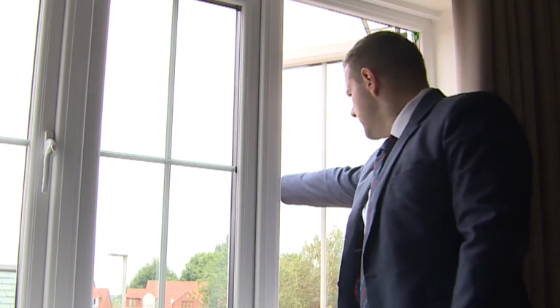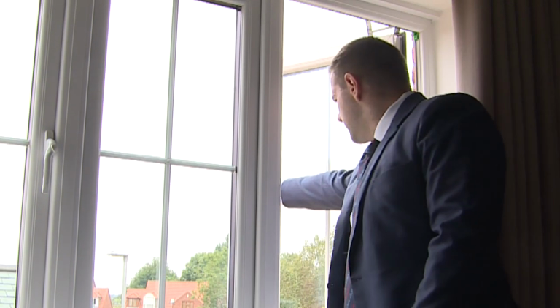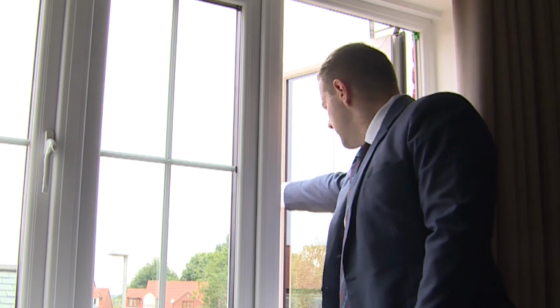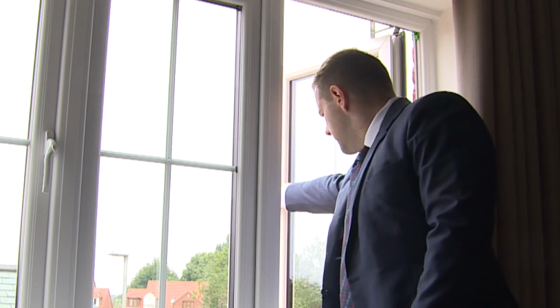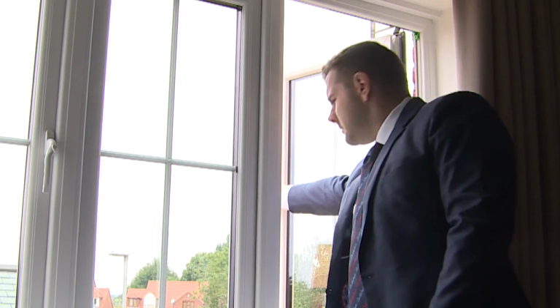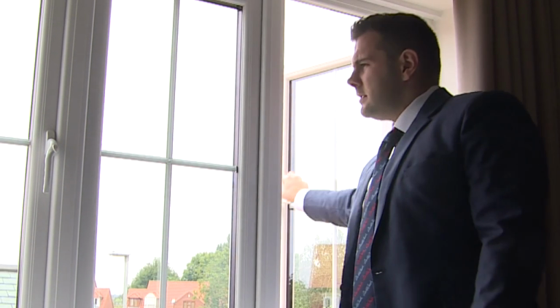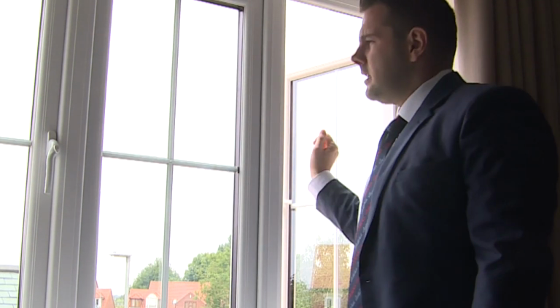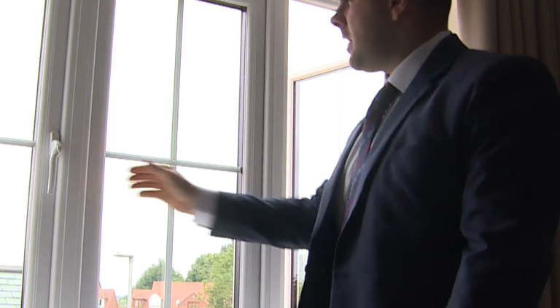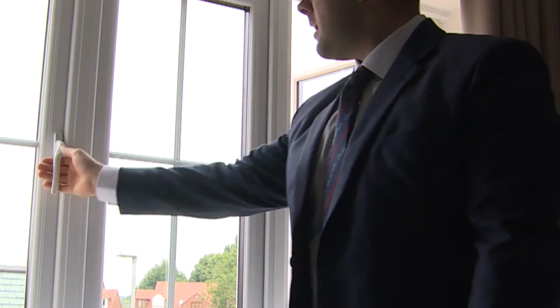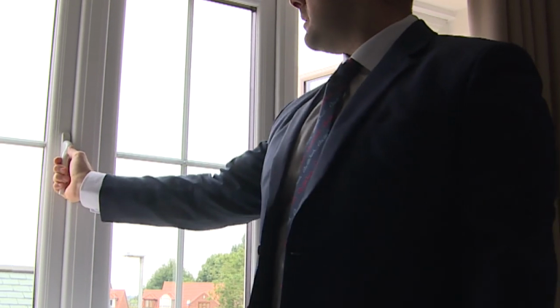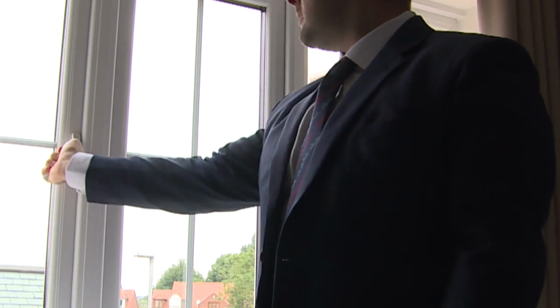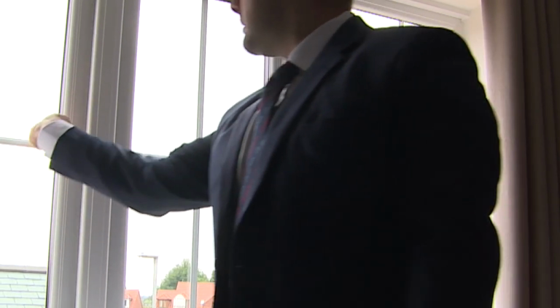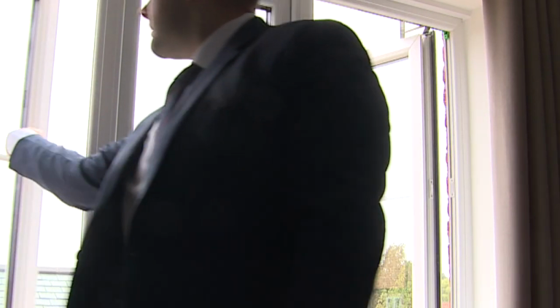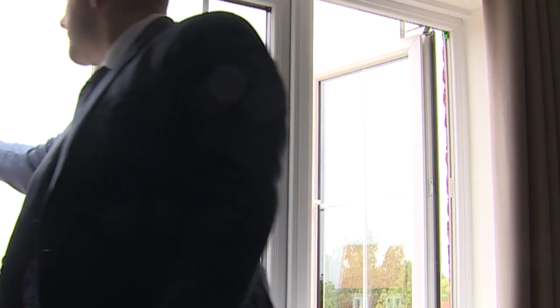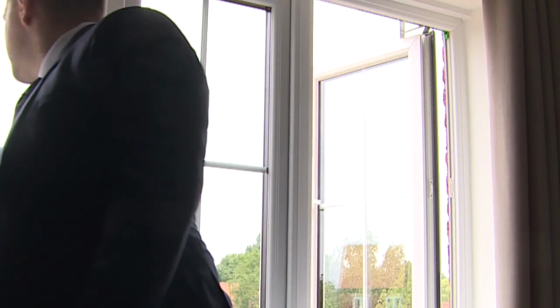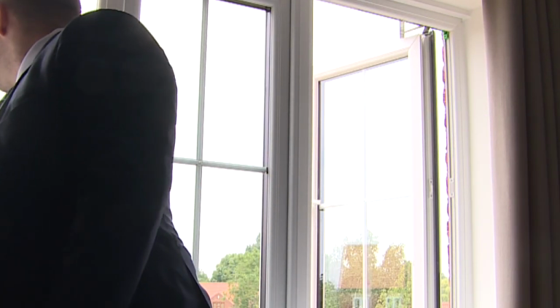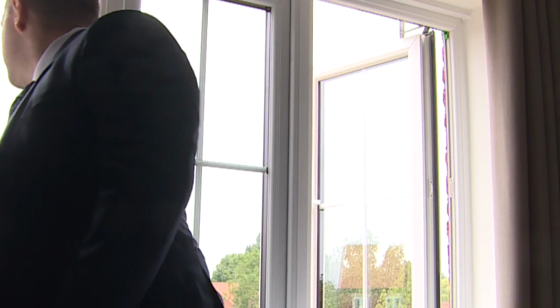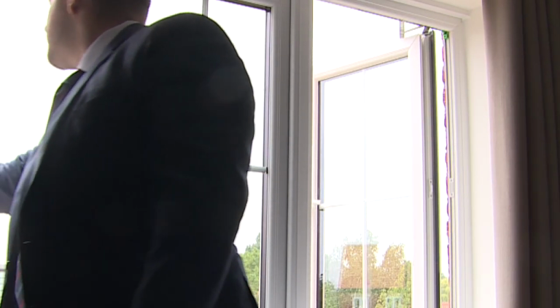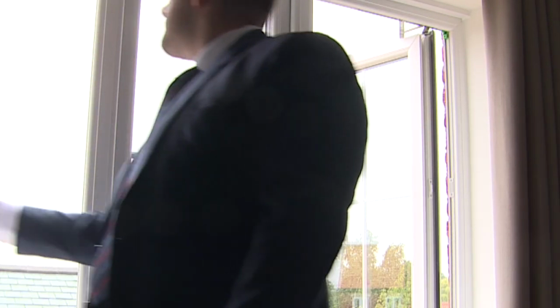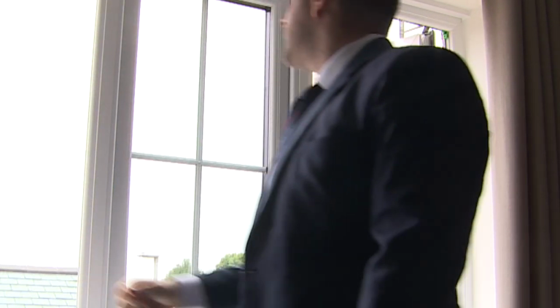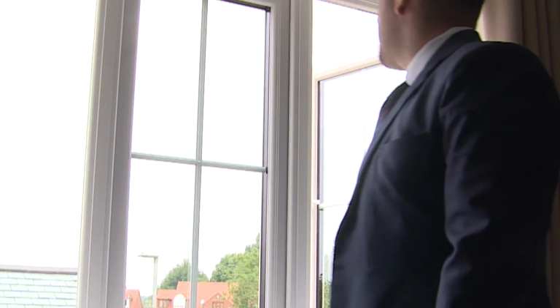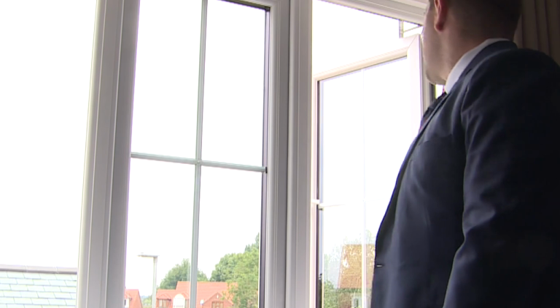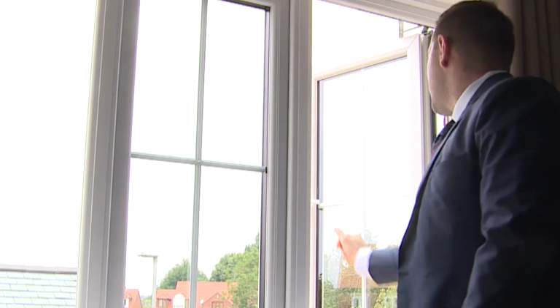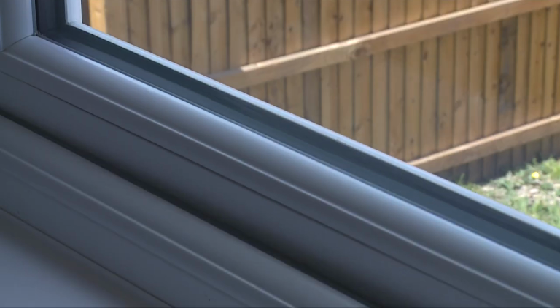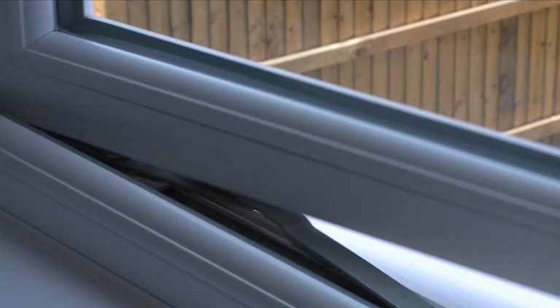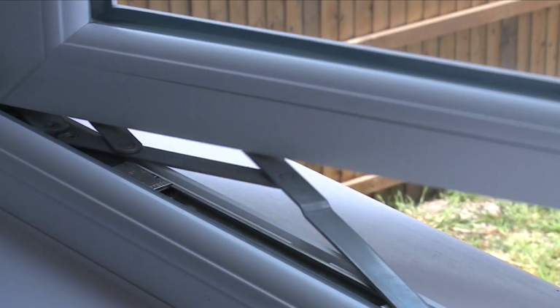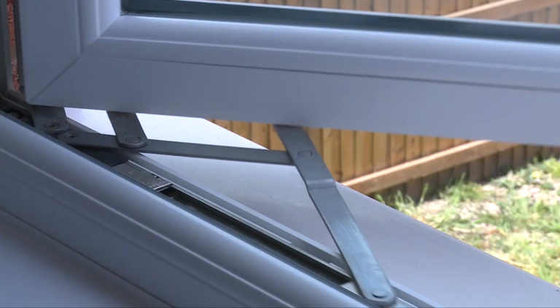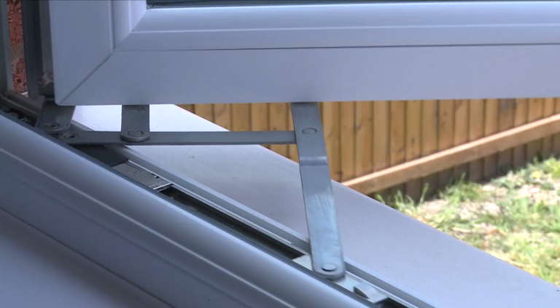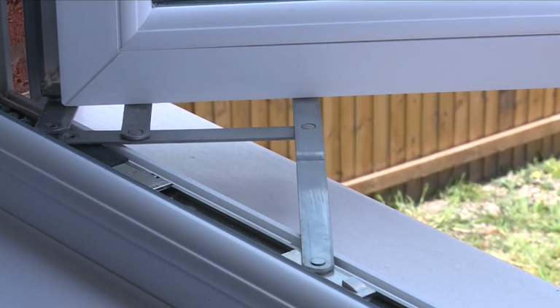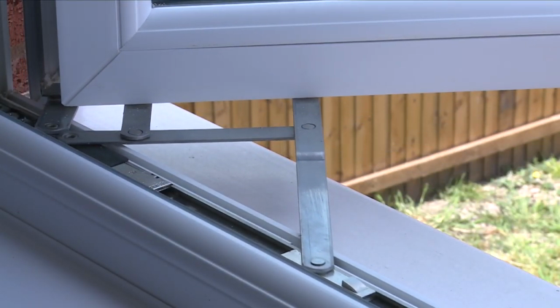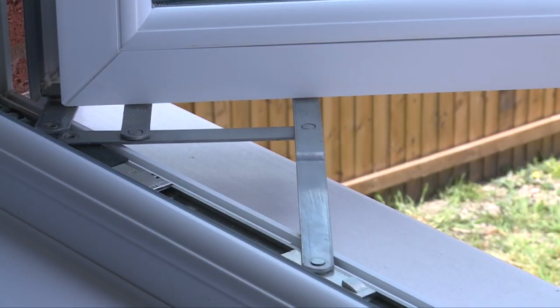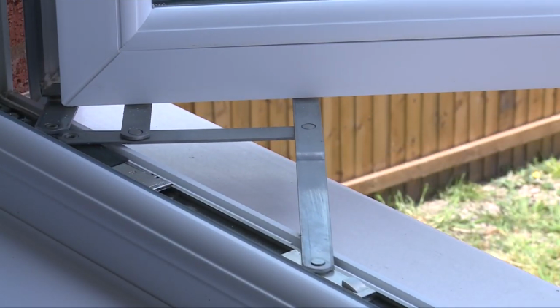It's a good idea to follow a simple maintenance routine to ensure your windows open and close smoothly. Regularly run a damp cloth inside the frame and along drain holes, hinges and sliding tracks to remove dirt and debris.